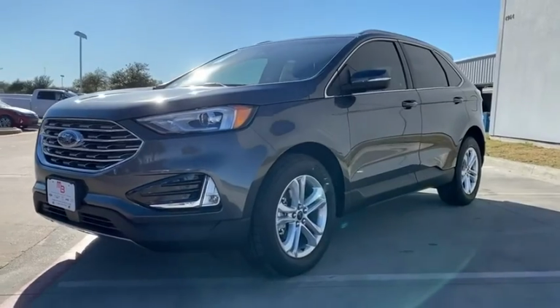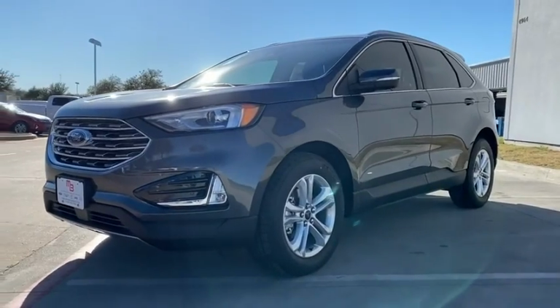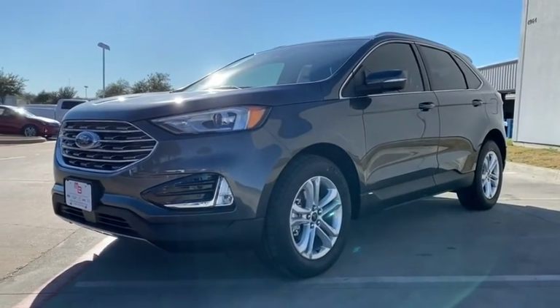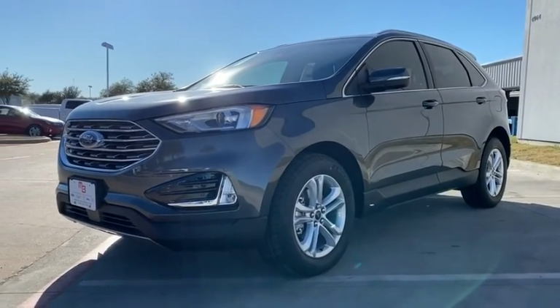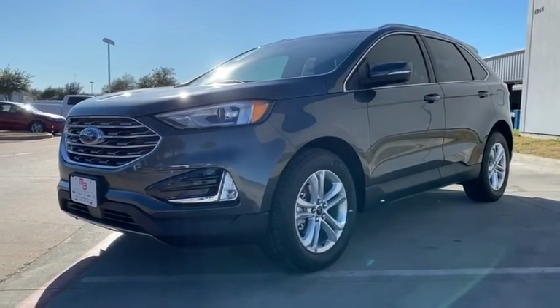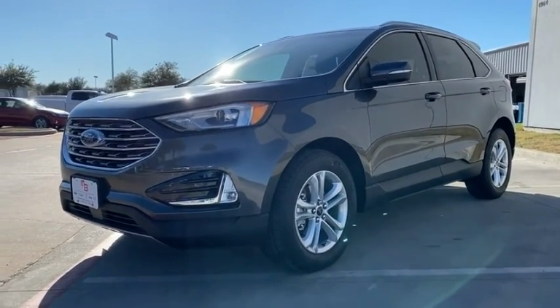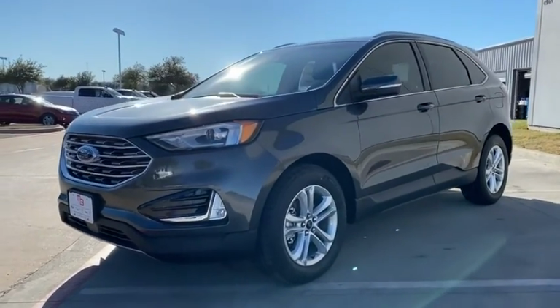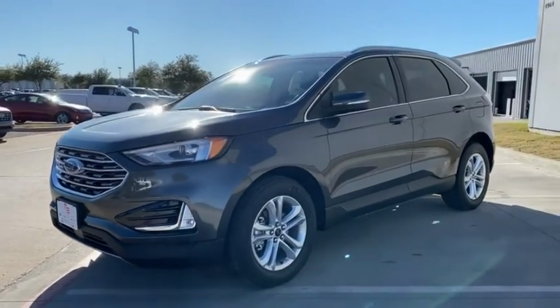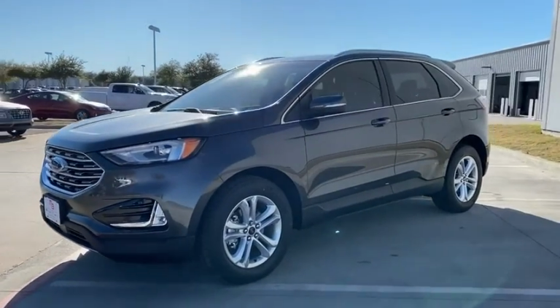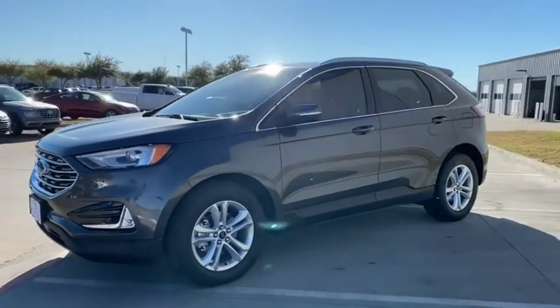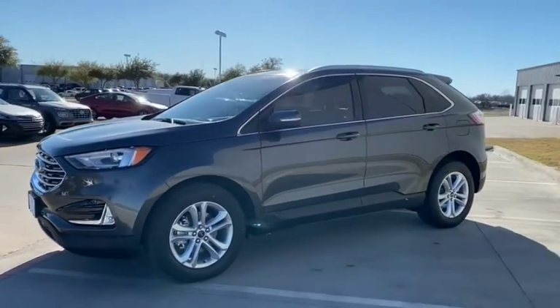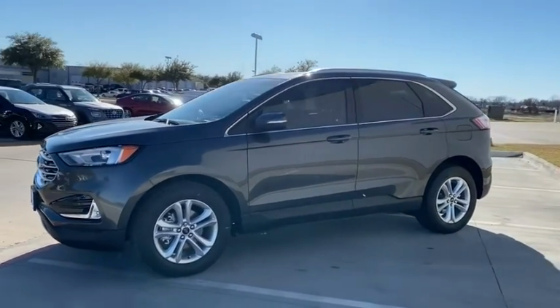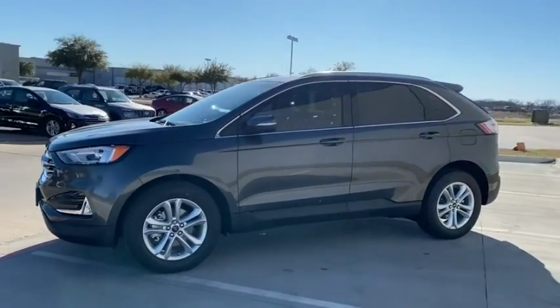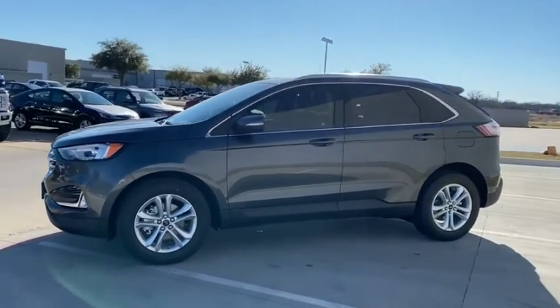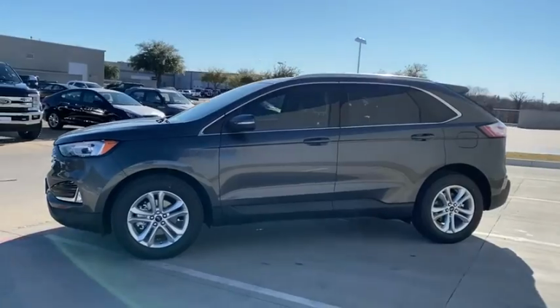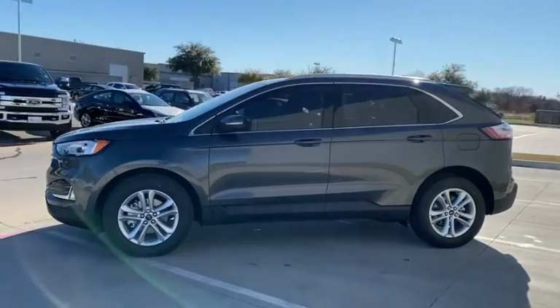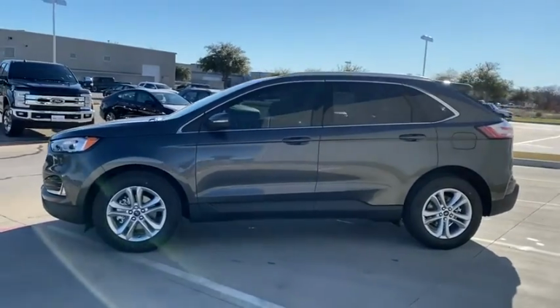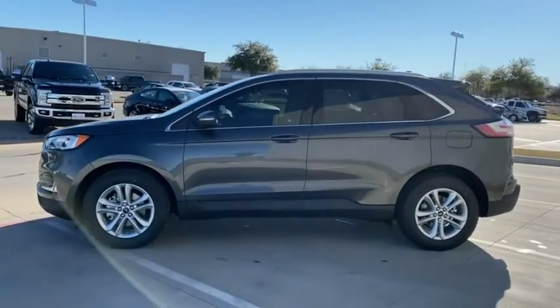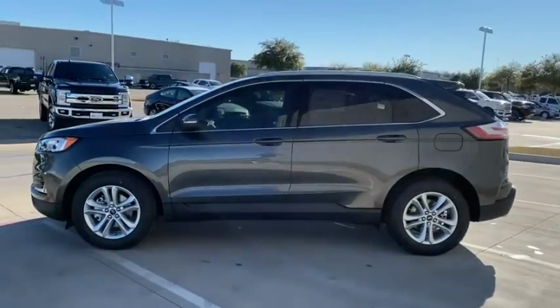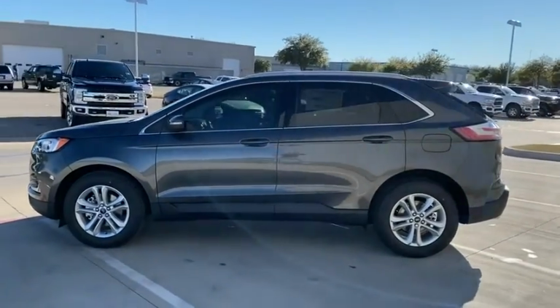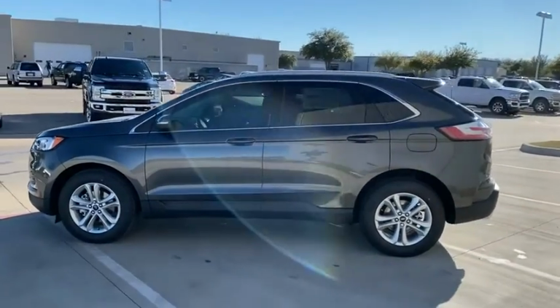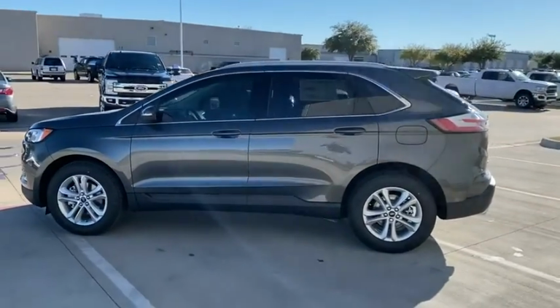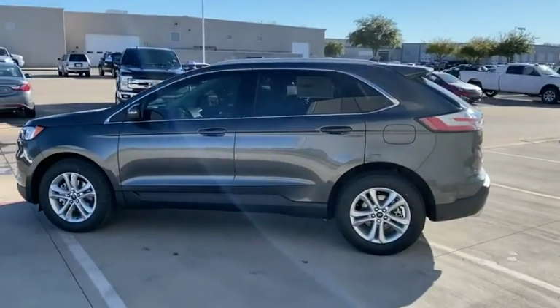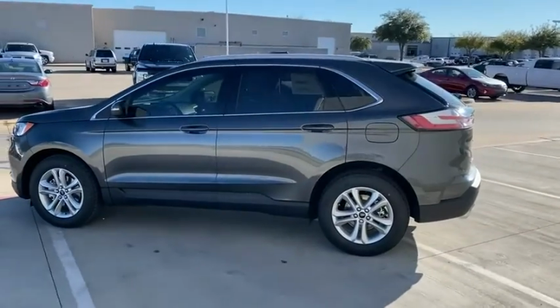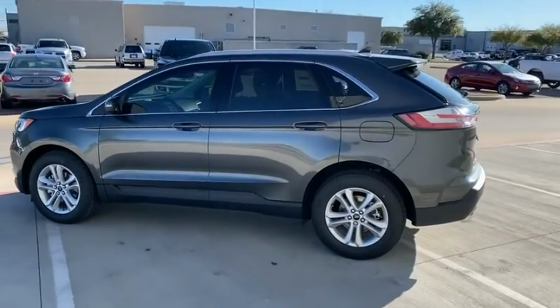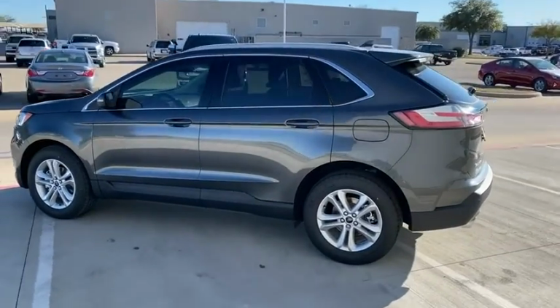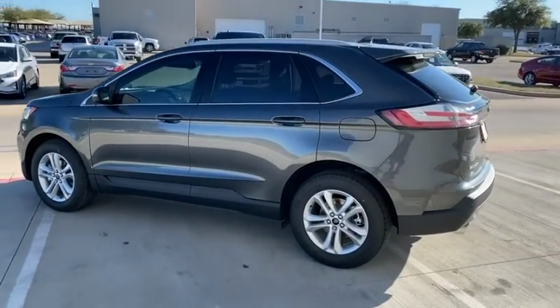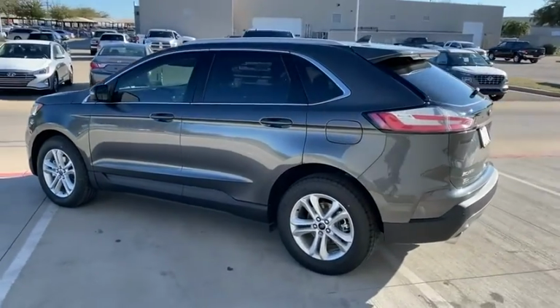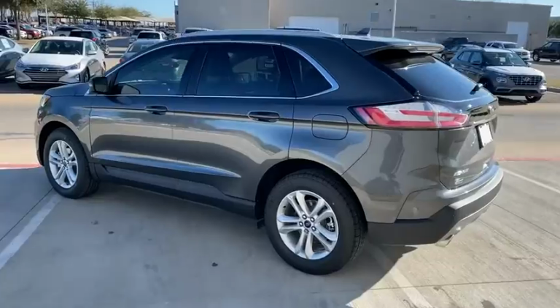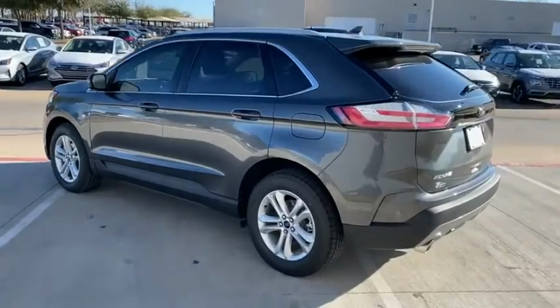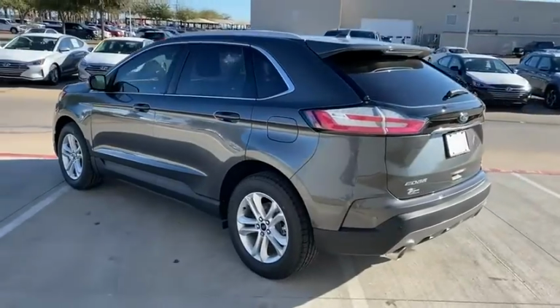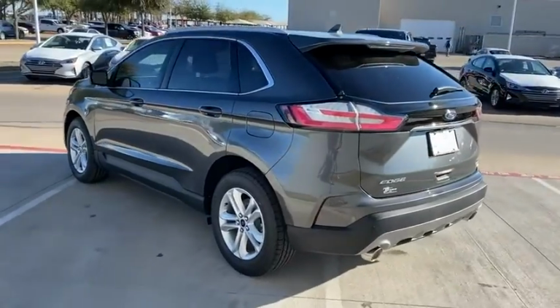Here are some of this vehicle's great options: Convenience package, front license plate bracket. This beauty is sure to make you the talk of the neighborhood, so call or drop in for a test drive today.